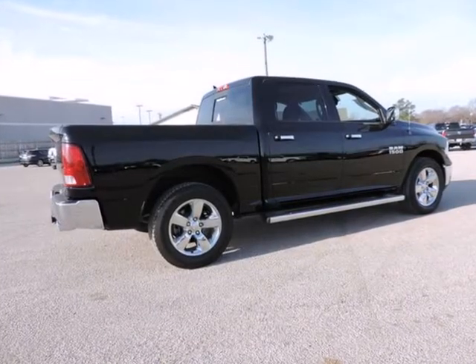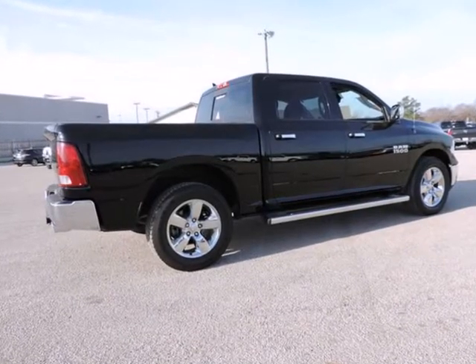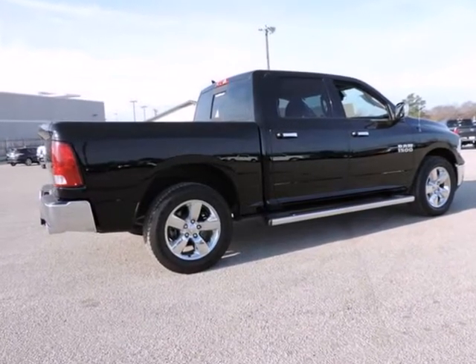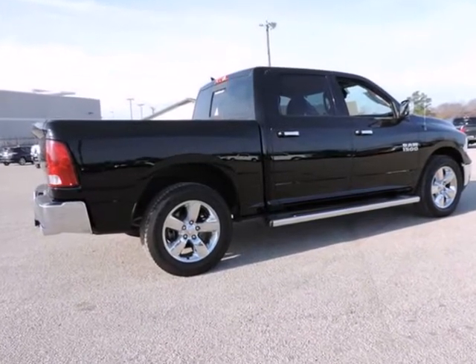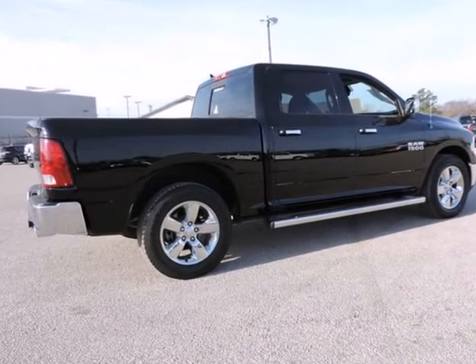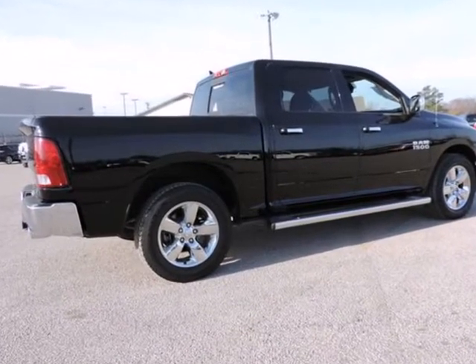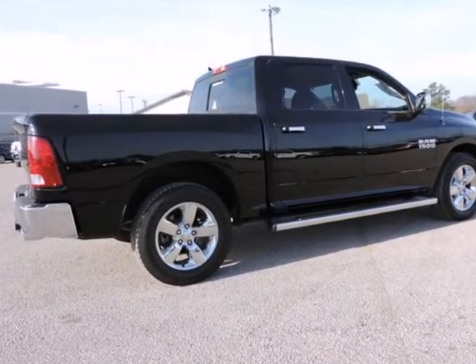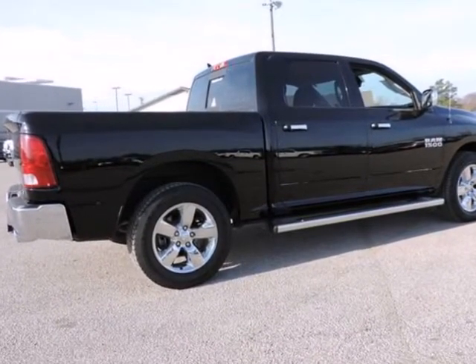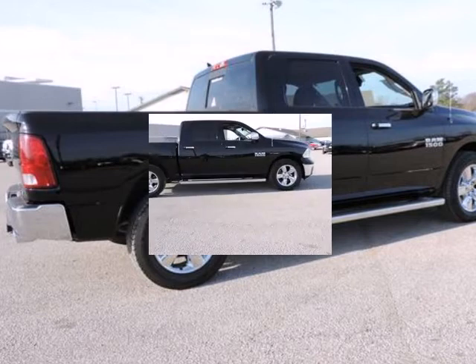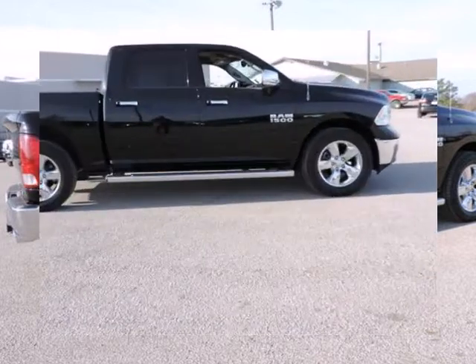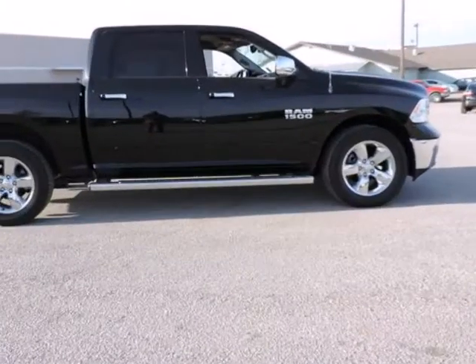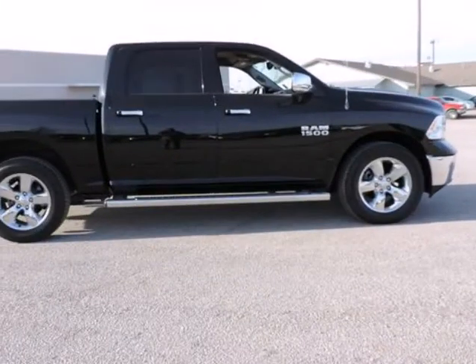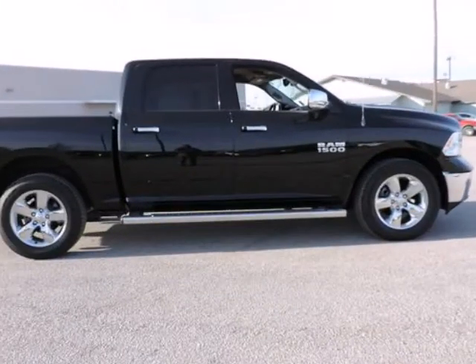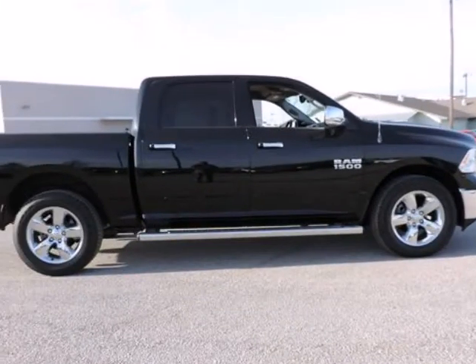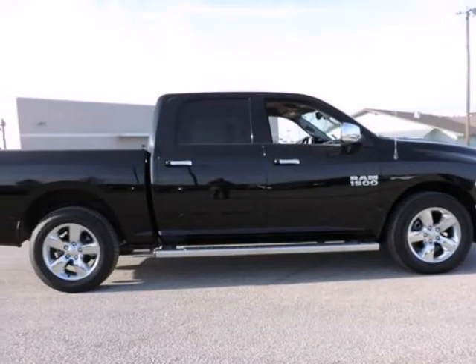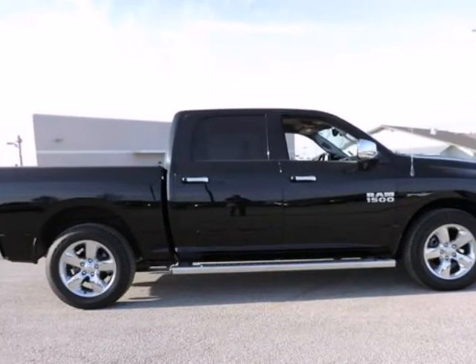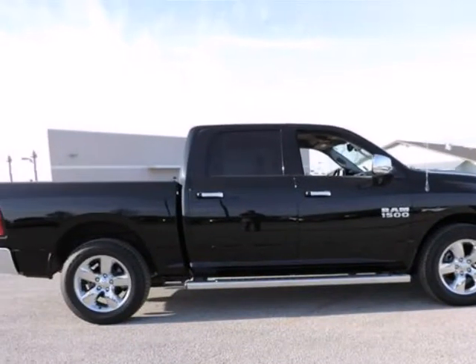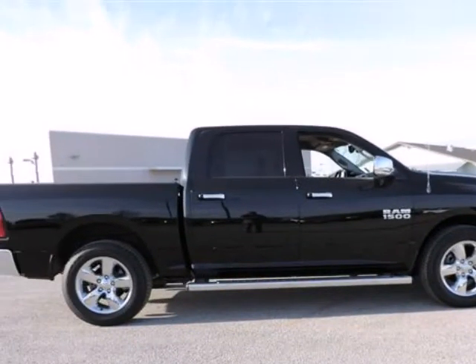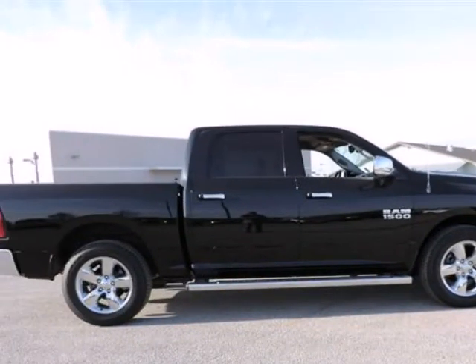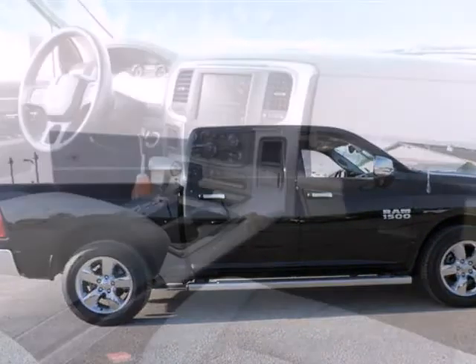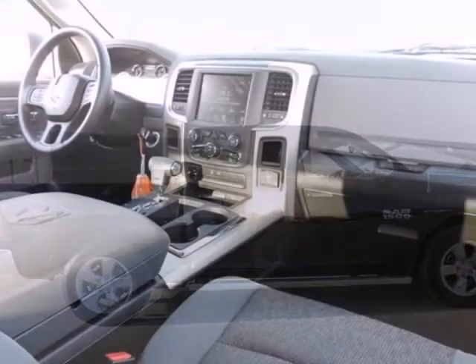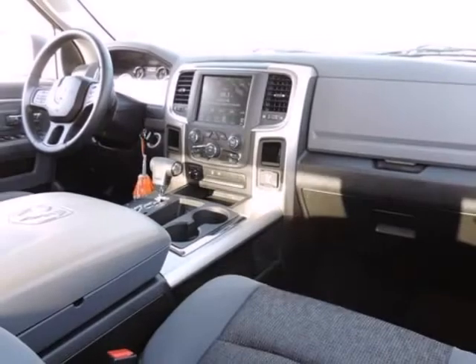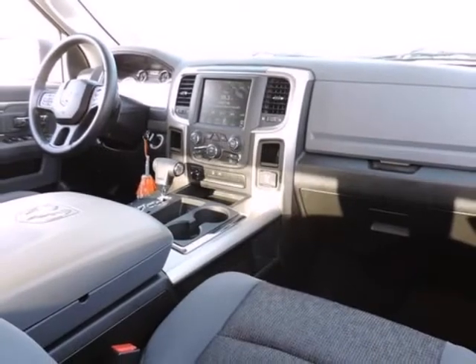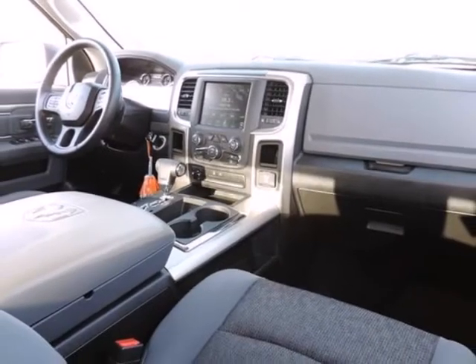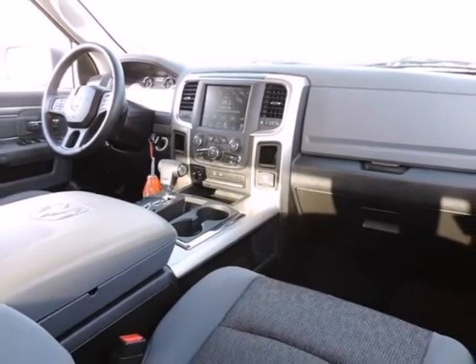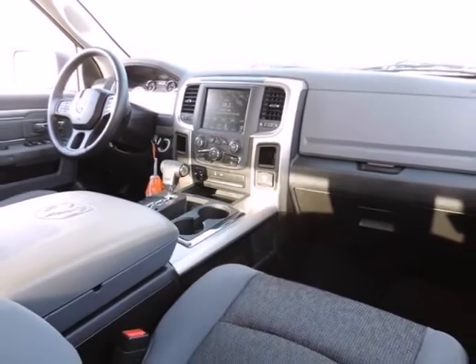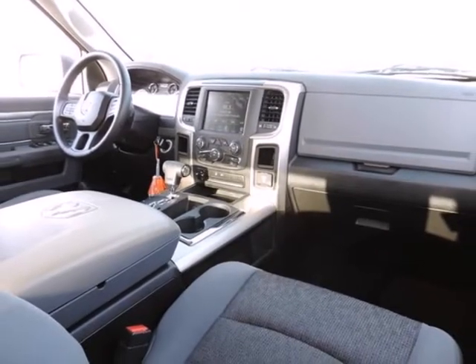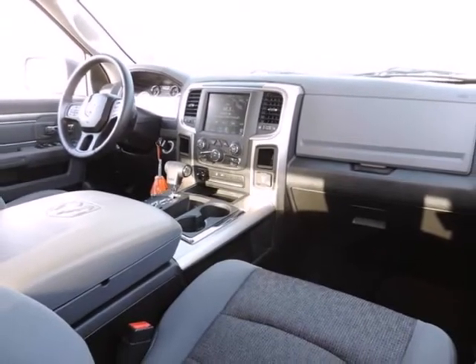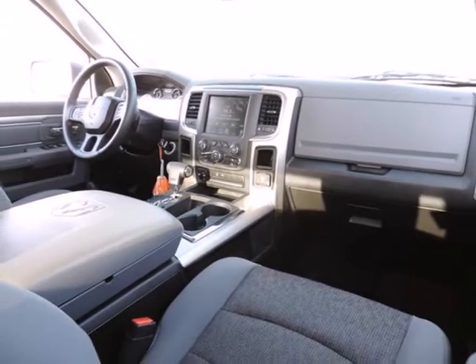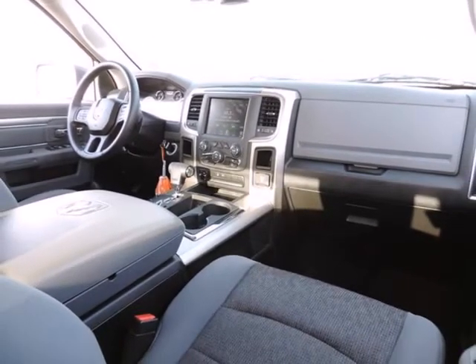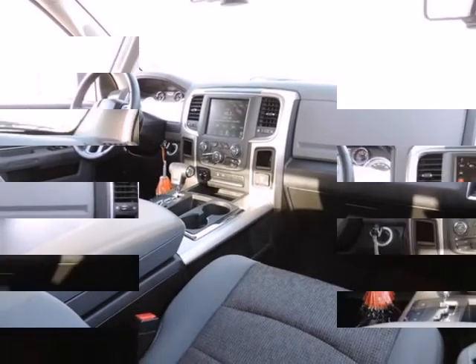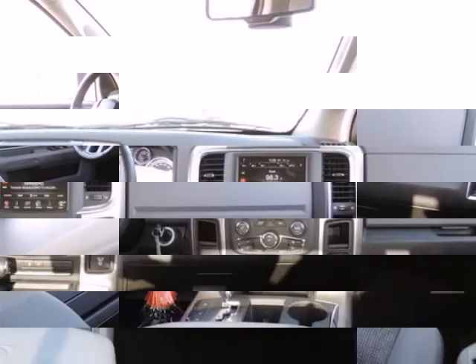Your quest for a gently used truck is over. This good-looking 2013 Dodge Ram 1500 has only had one previous owner, with a great track record and a long life ahead of it. Take some of the worry out of buying a used vehicle with this one-owner gem.